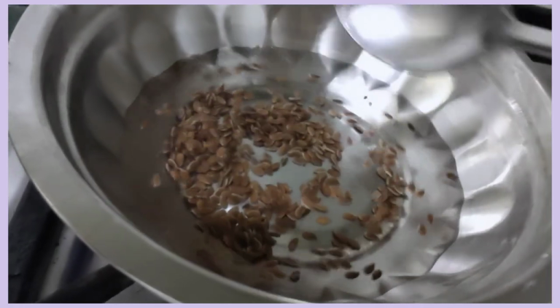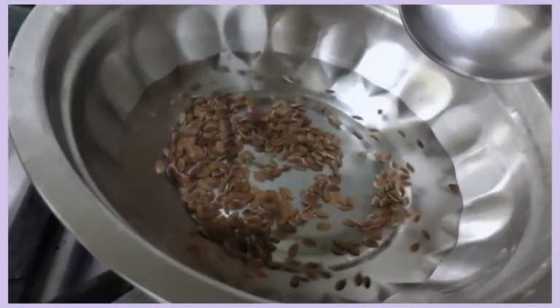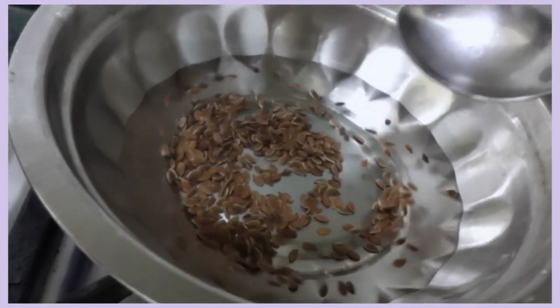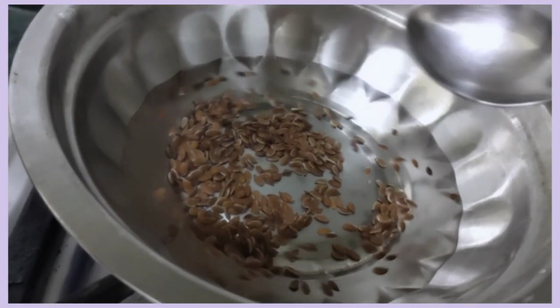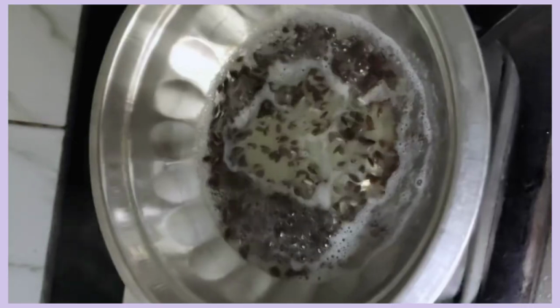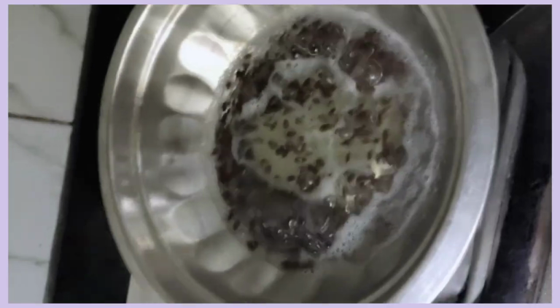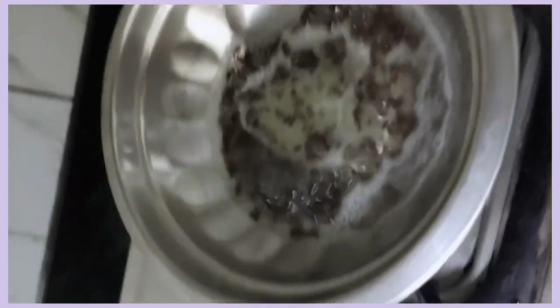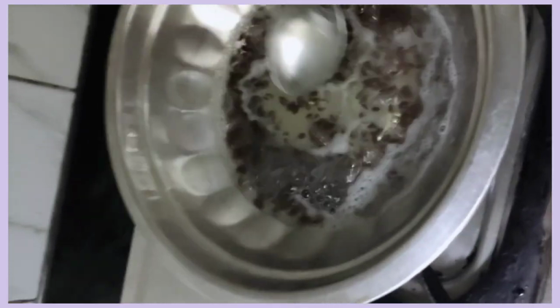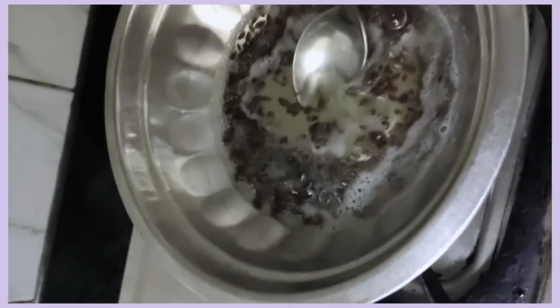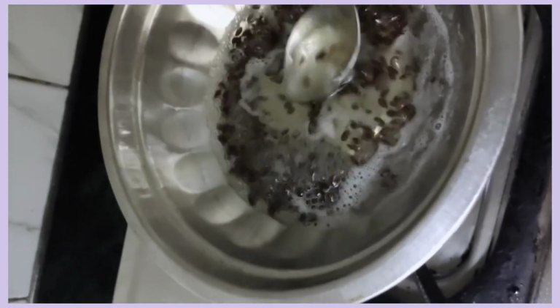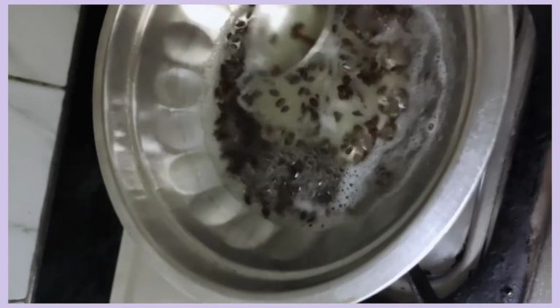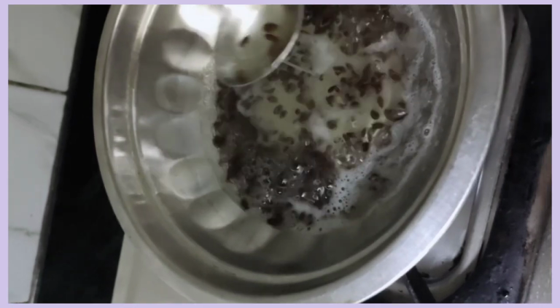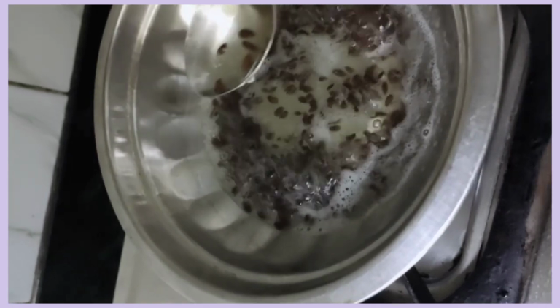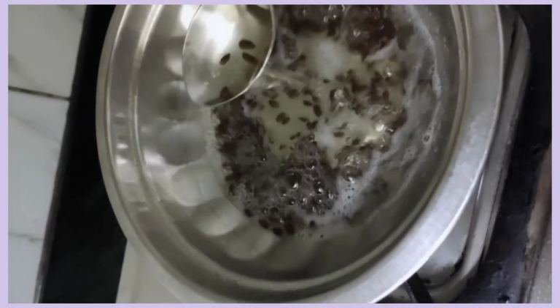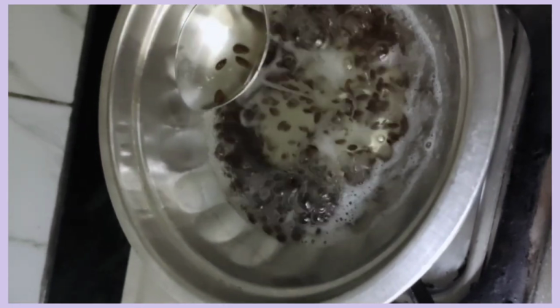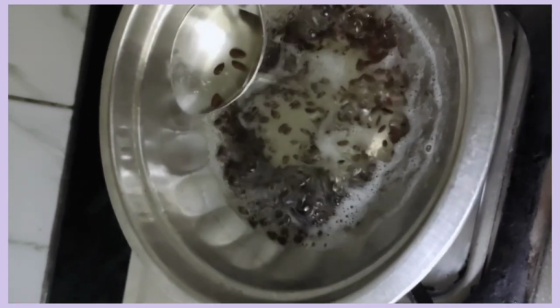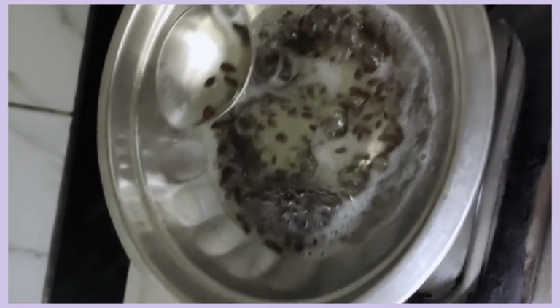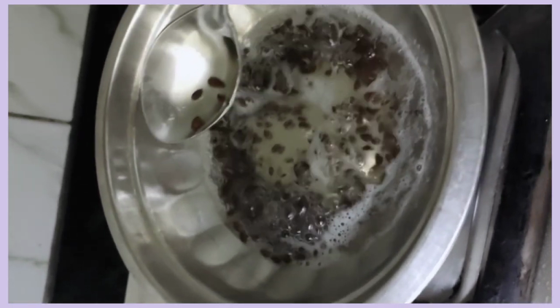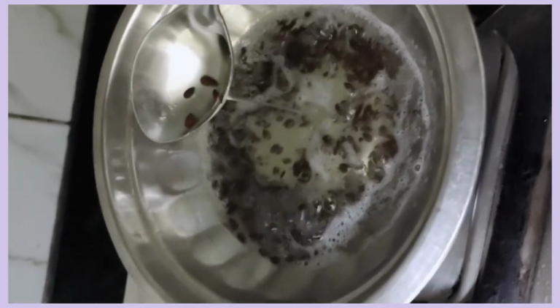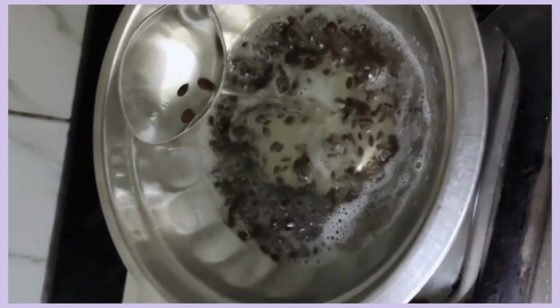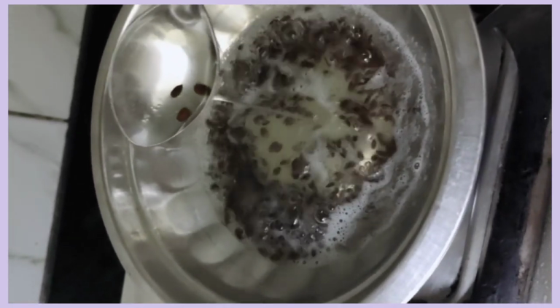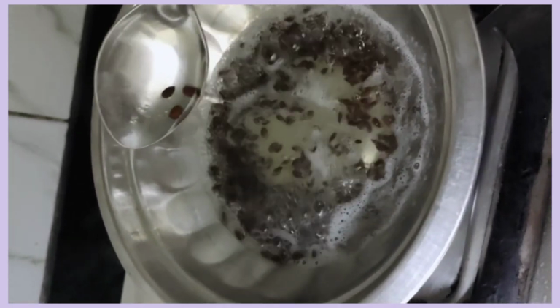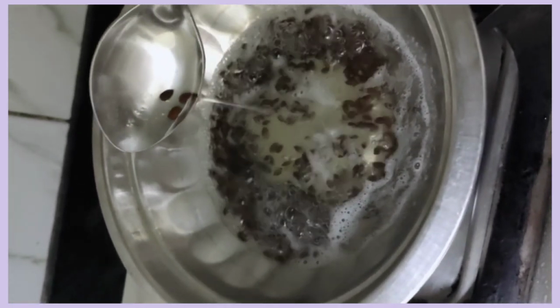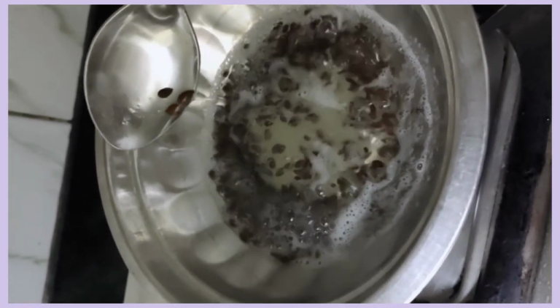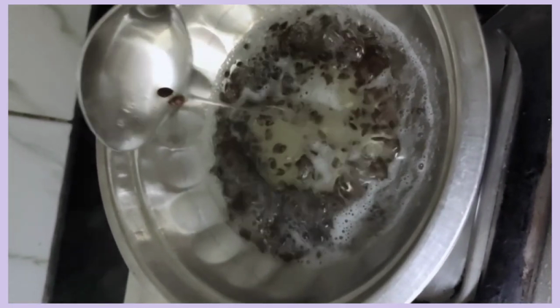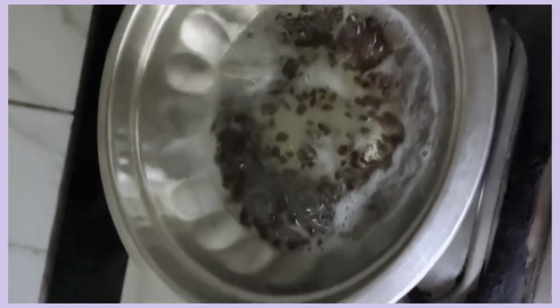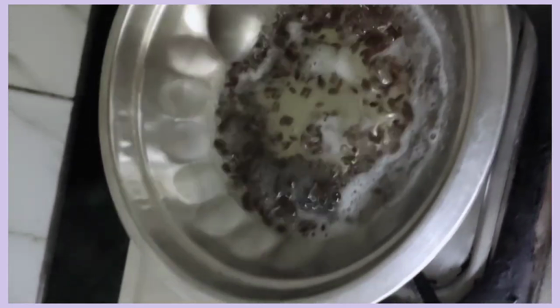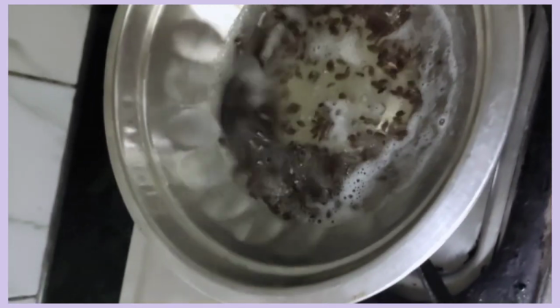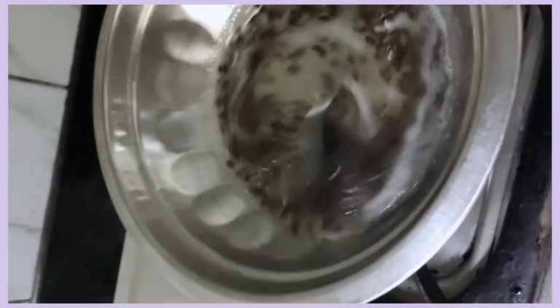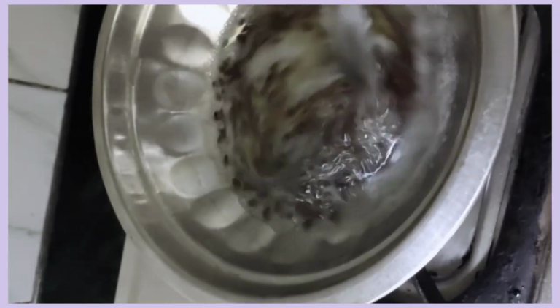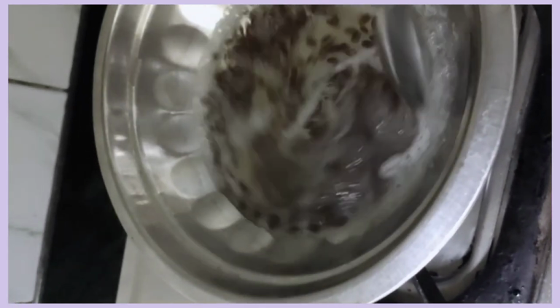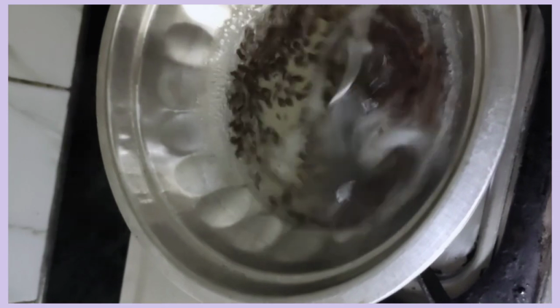So first of all, we have a flax seed, and you will add 1 tablespoon of water.